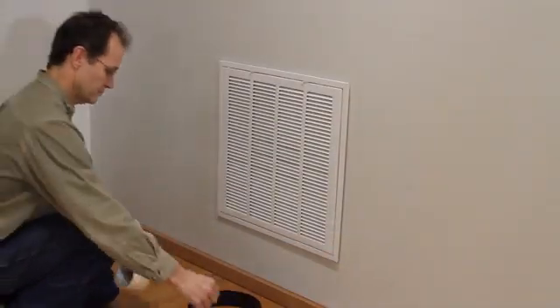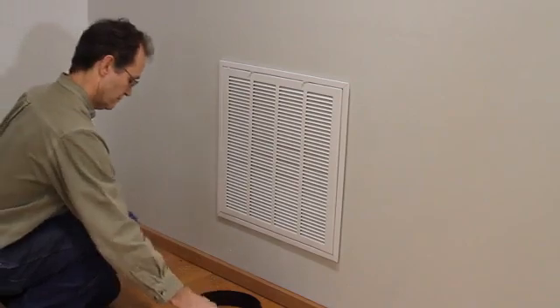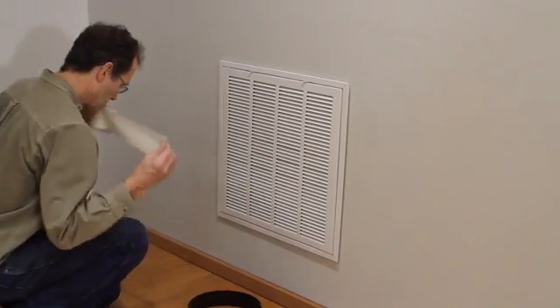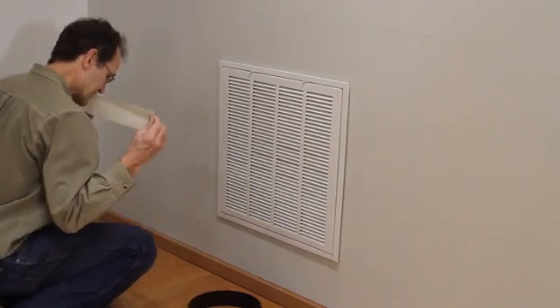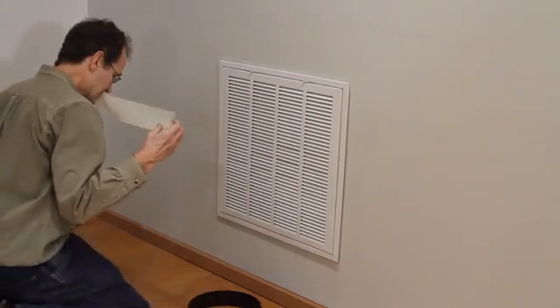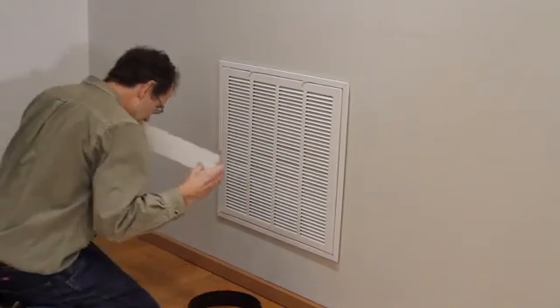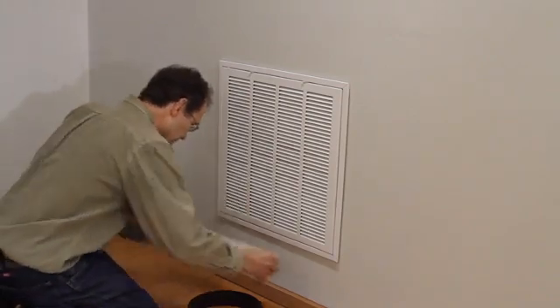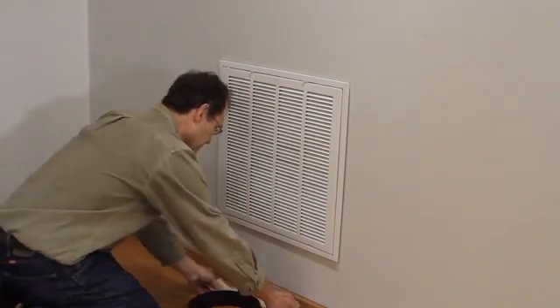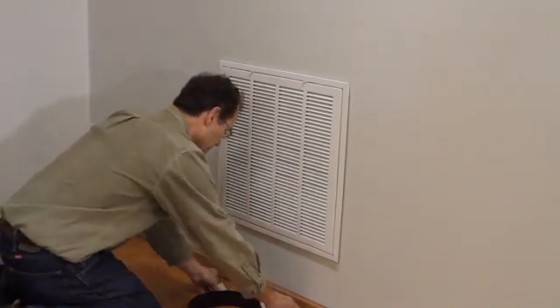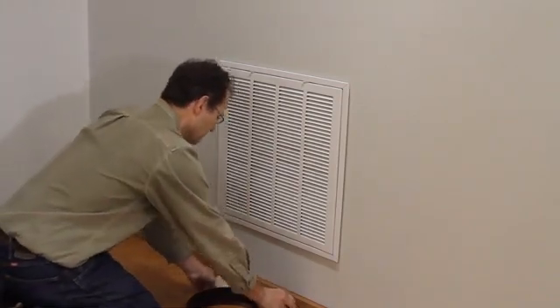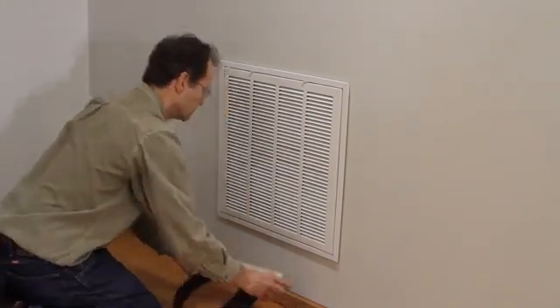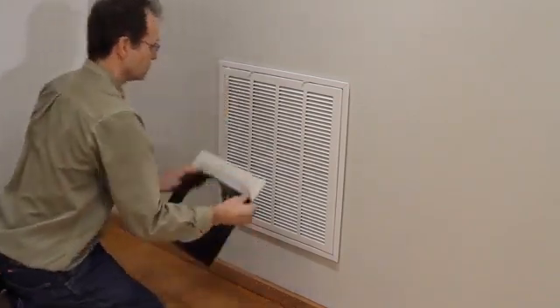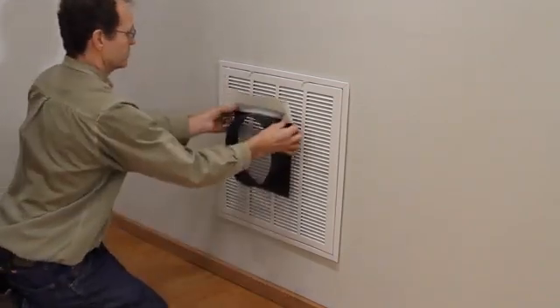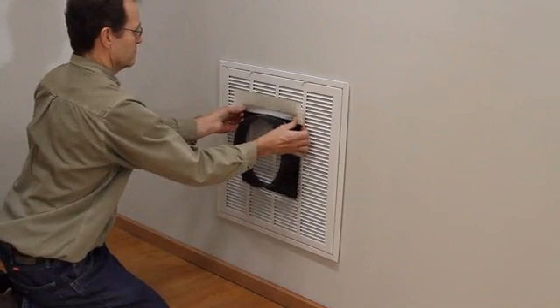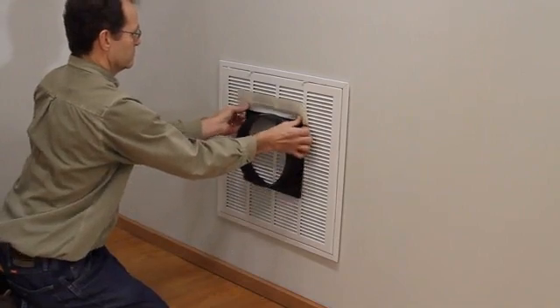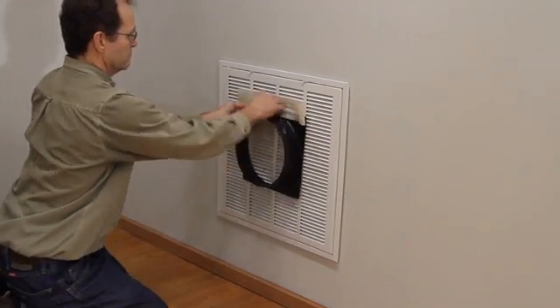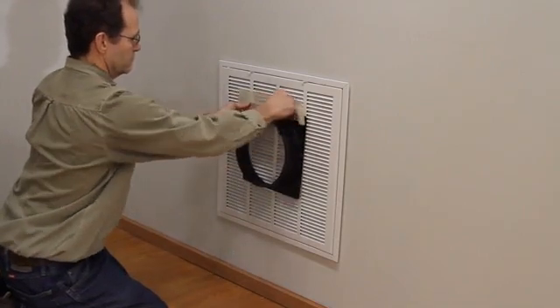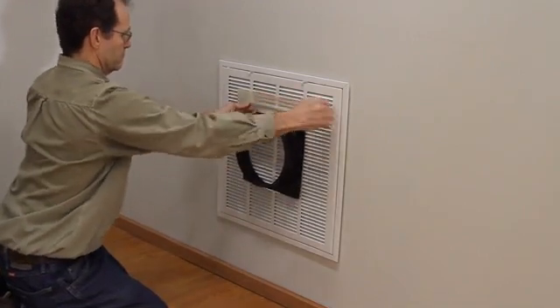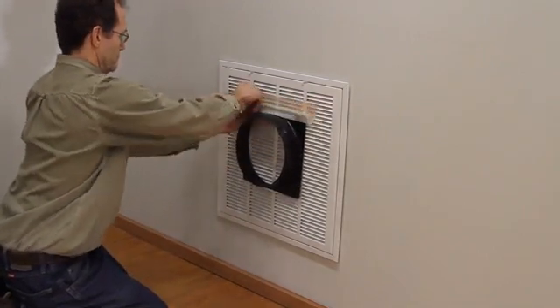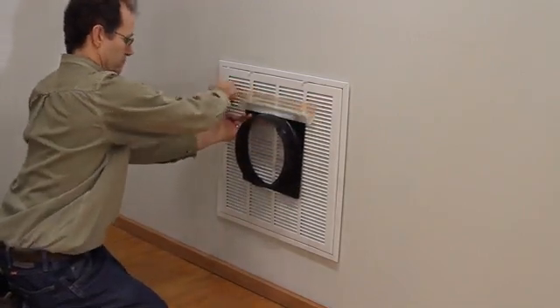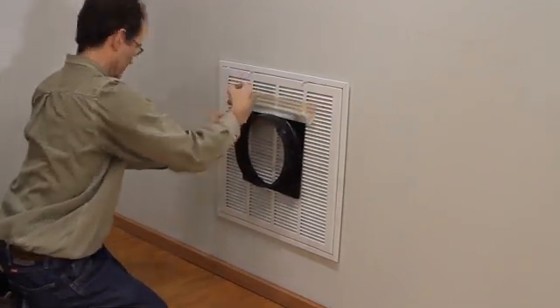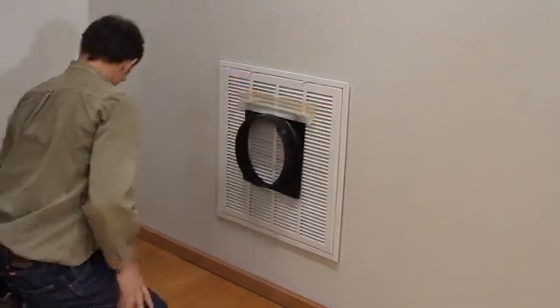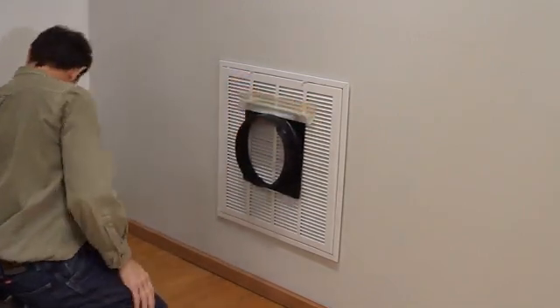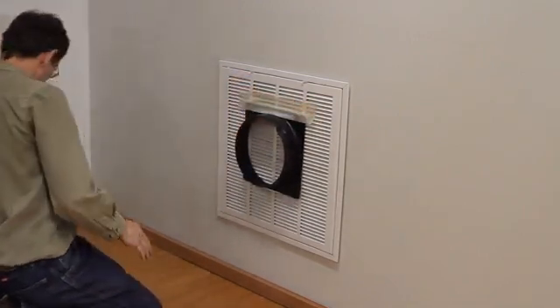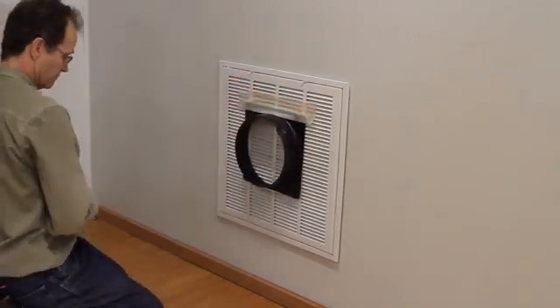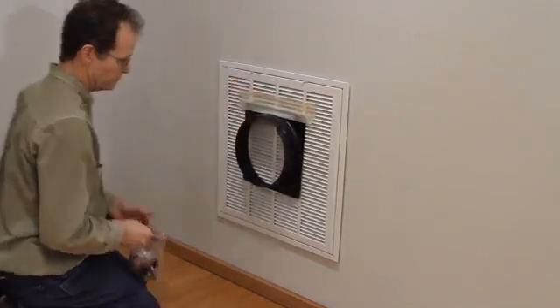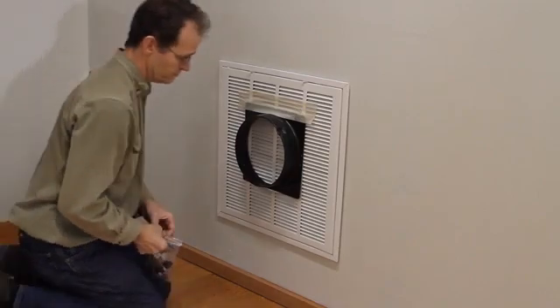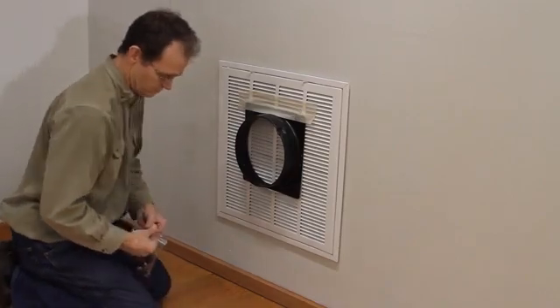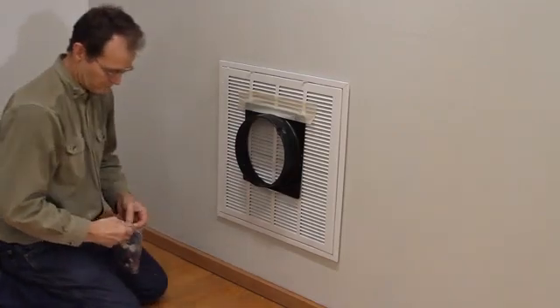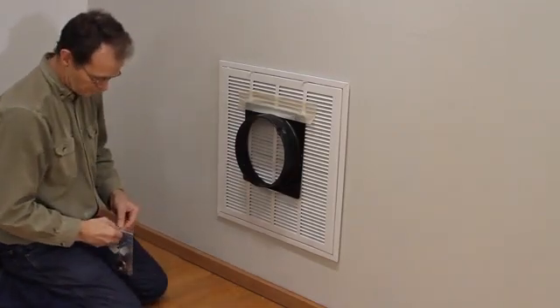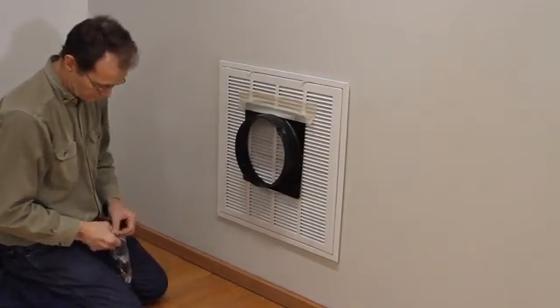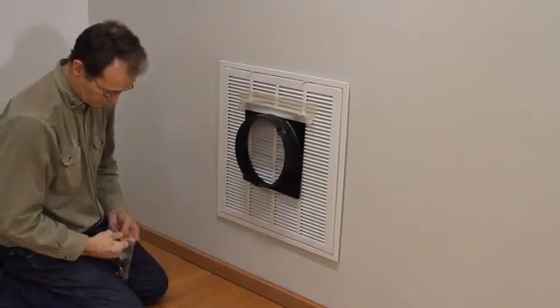Next we will connect the duct blaster fan to the duct system. We will start out with a pressurization test. If the duct system has only one or two returns, you can connect directly to the largest return grill.